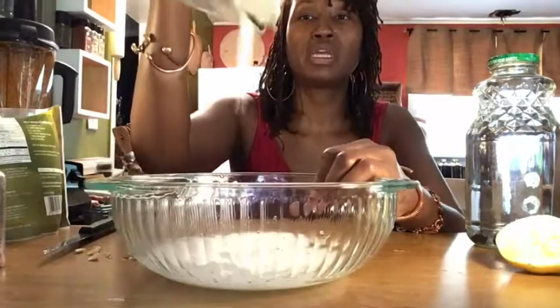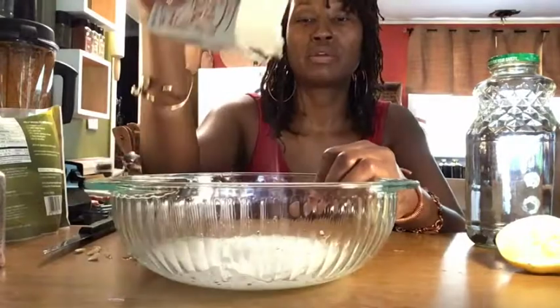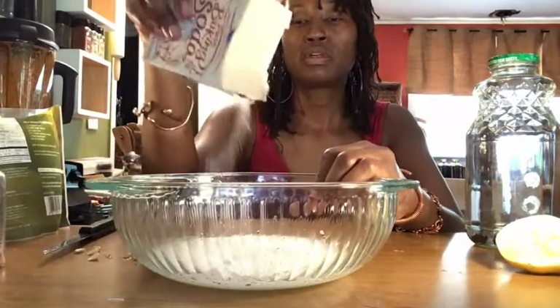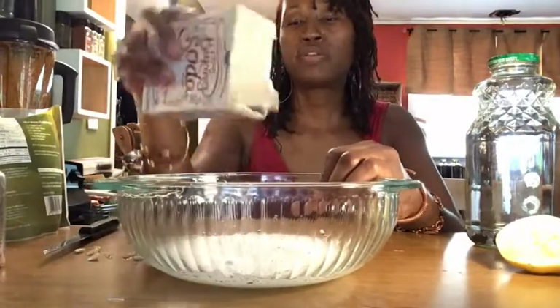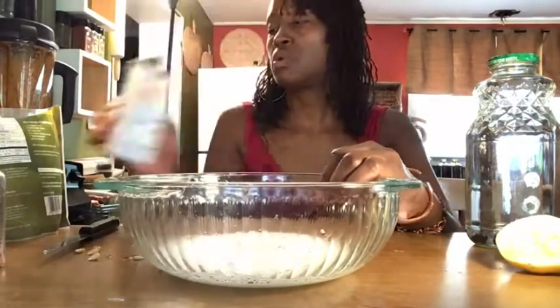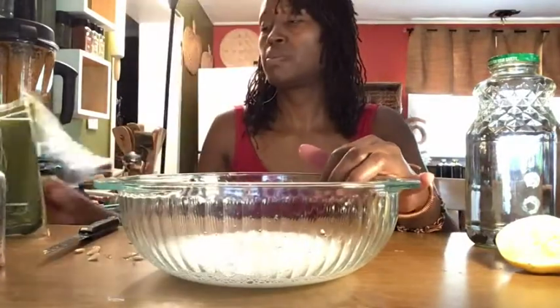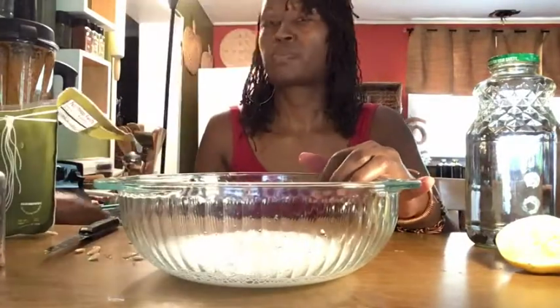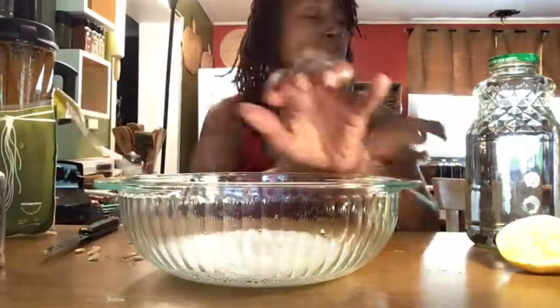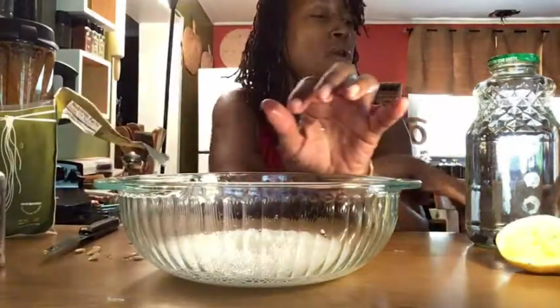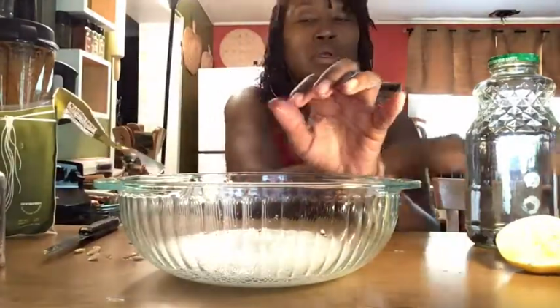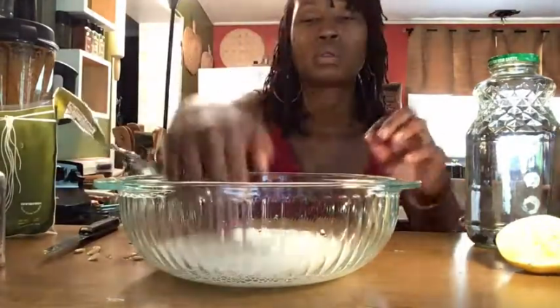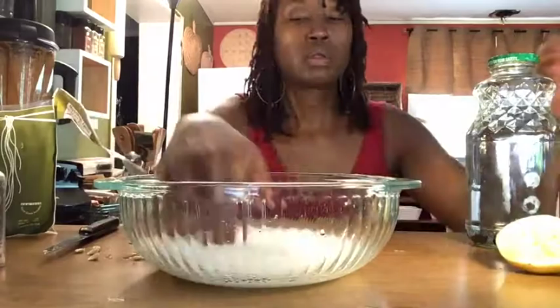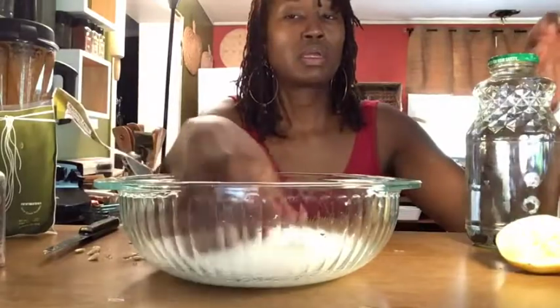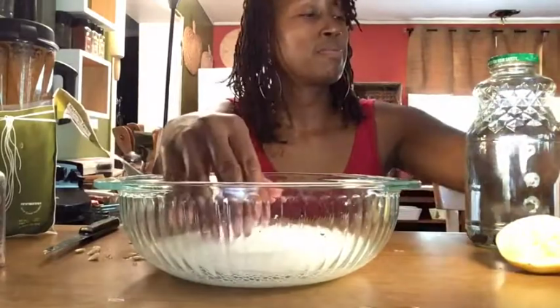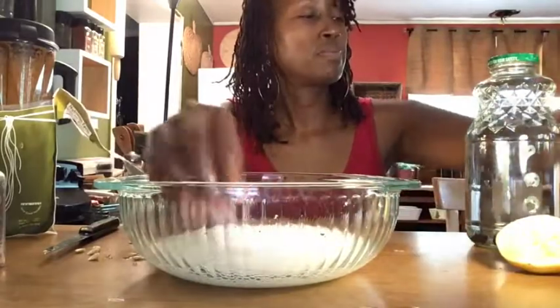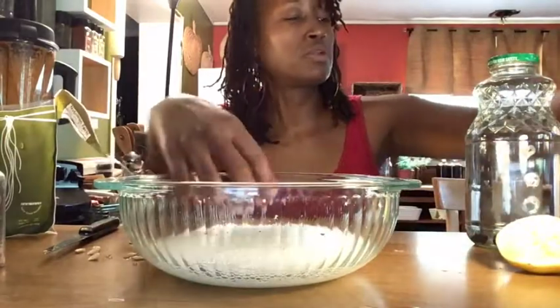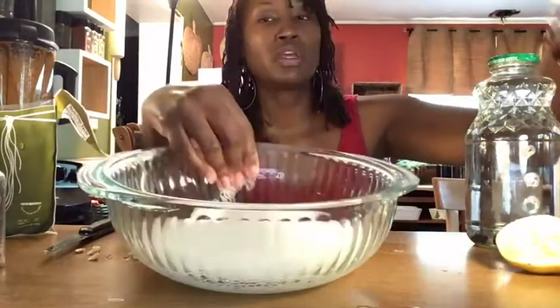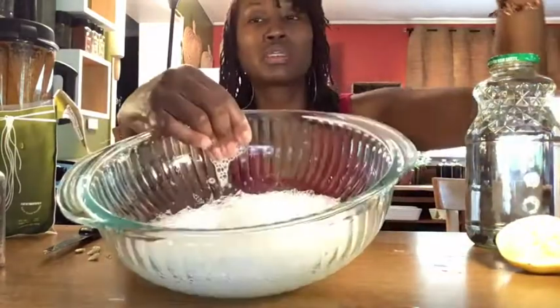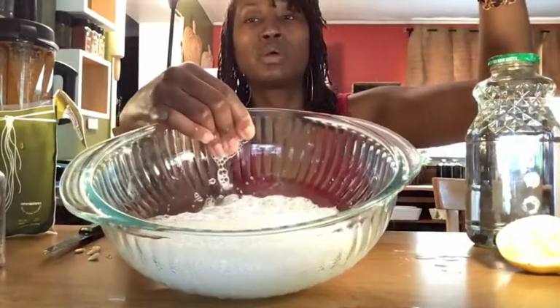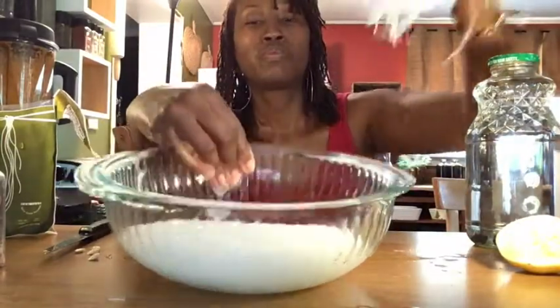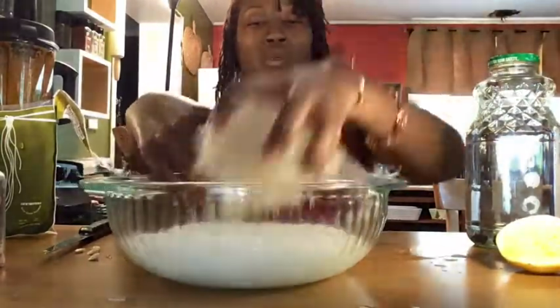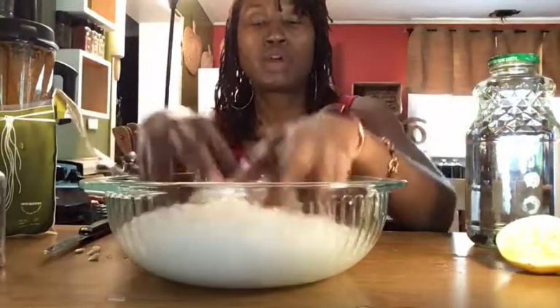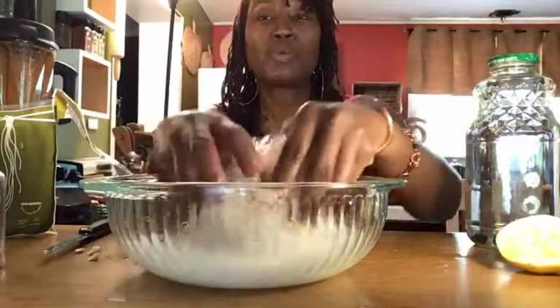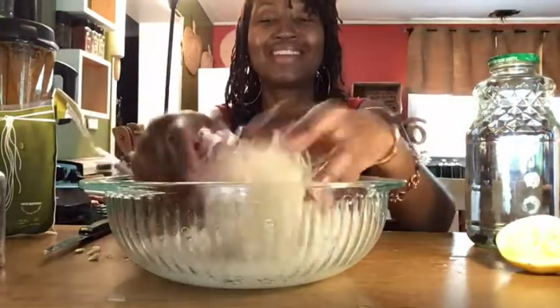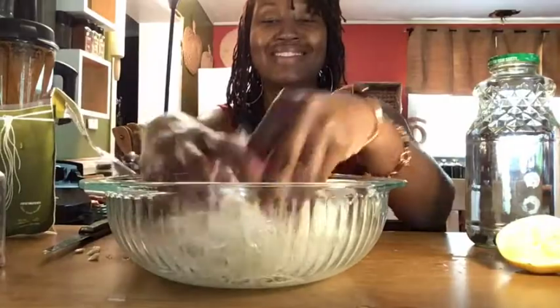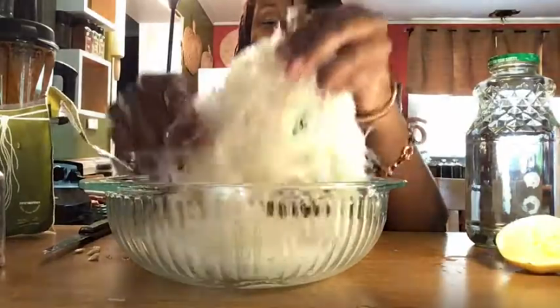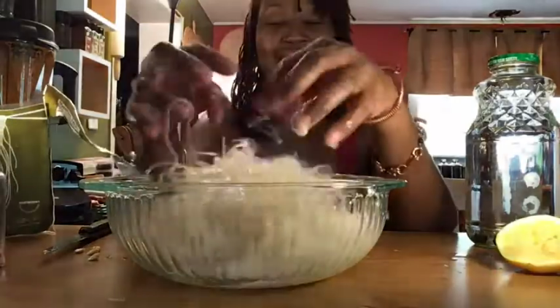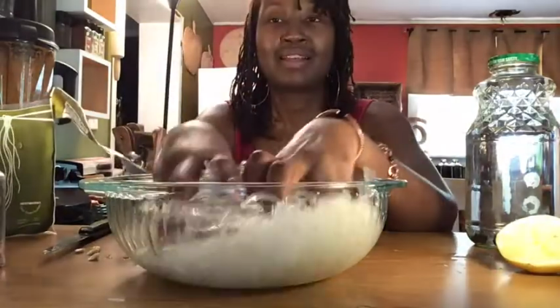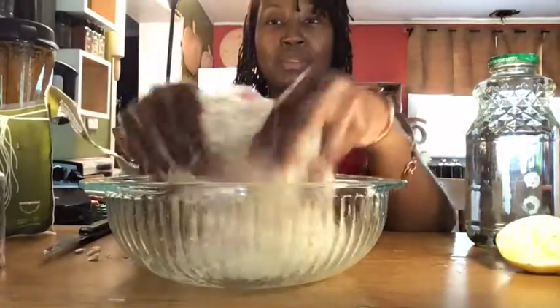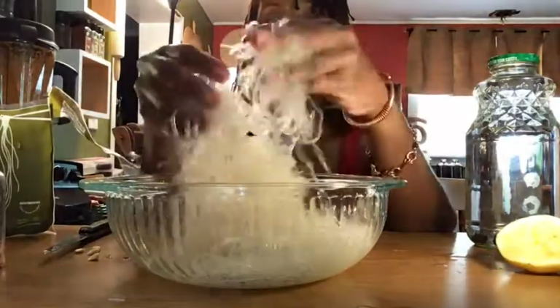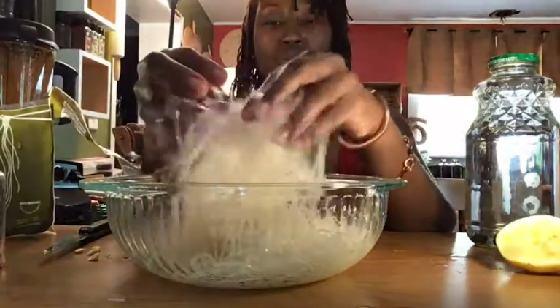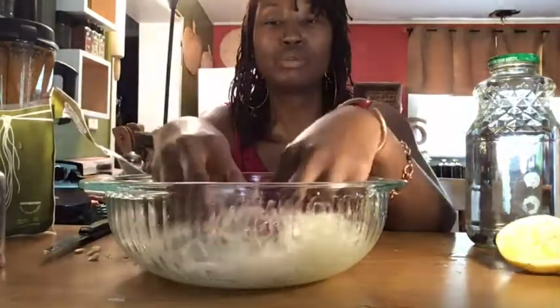Y'all see that fizz? It's fizzing right up — a little fizz going. Drop the noodles in and massage the noodles loose.